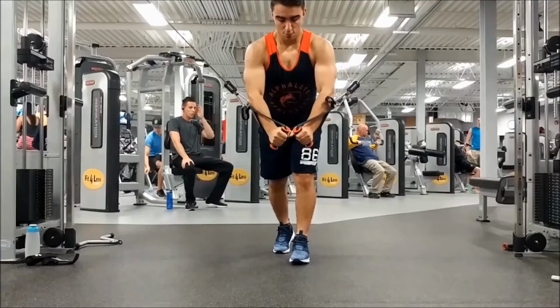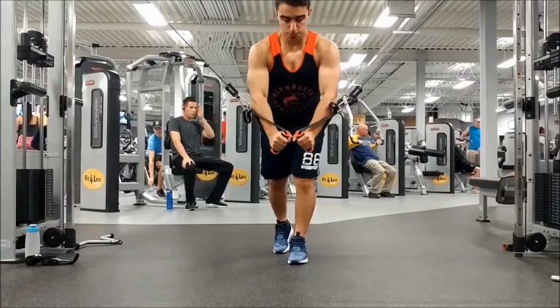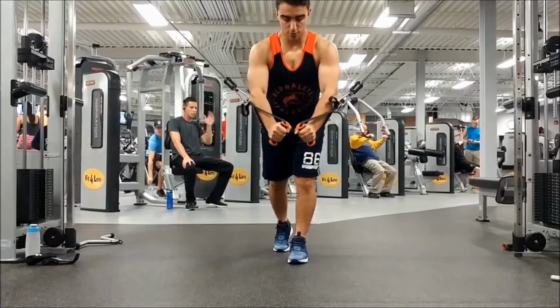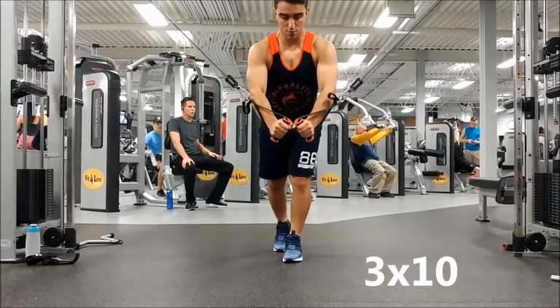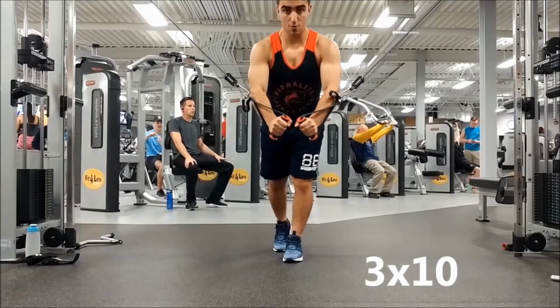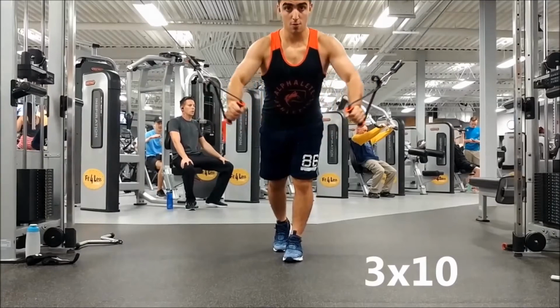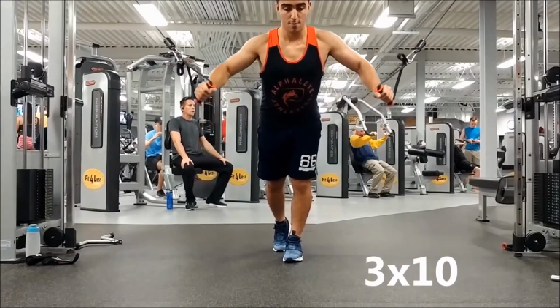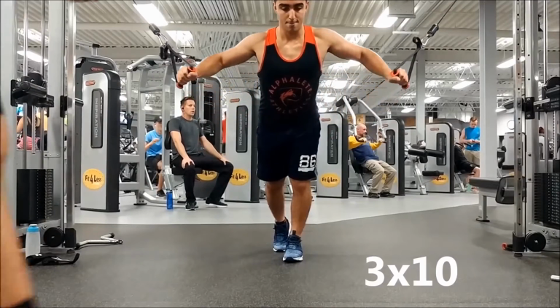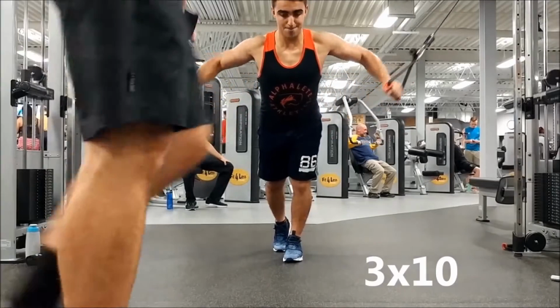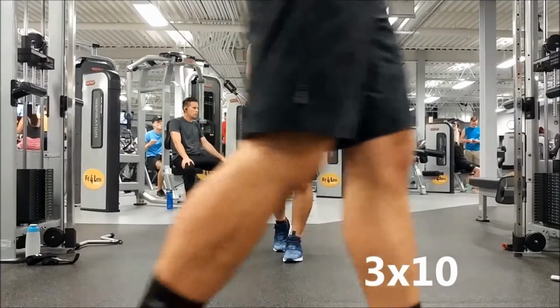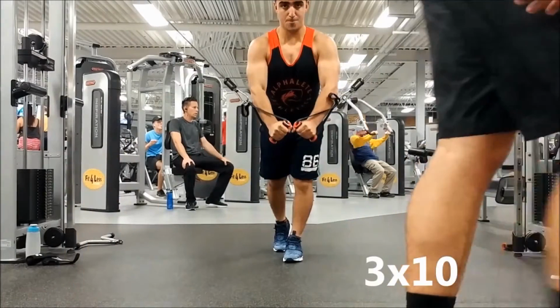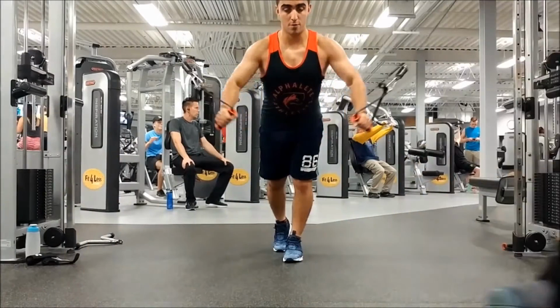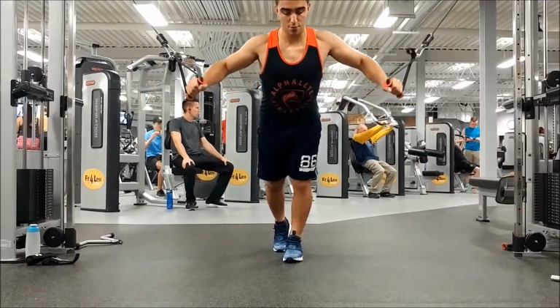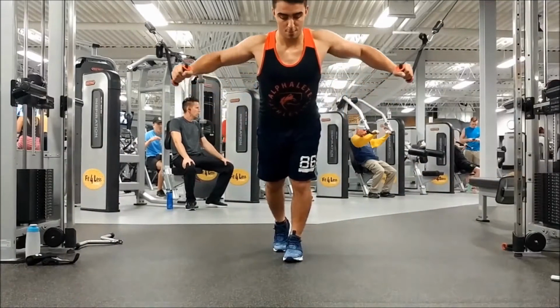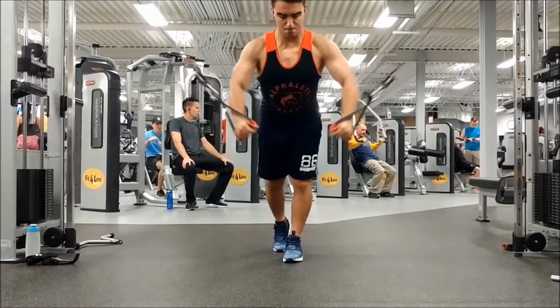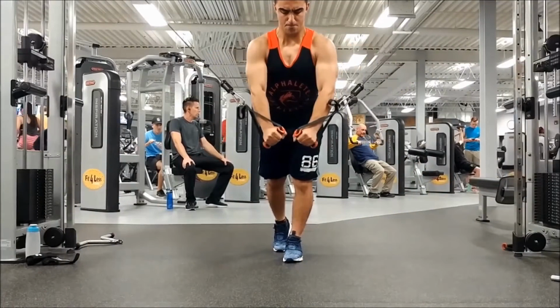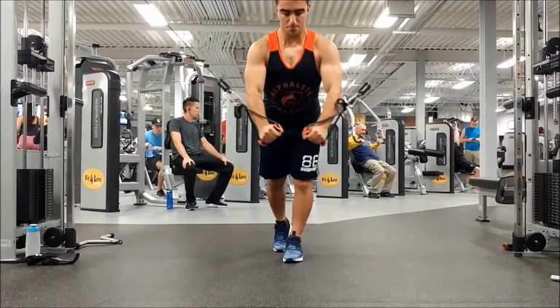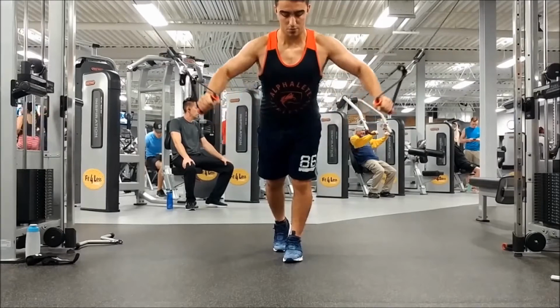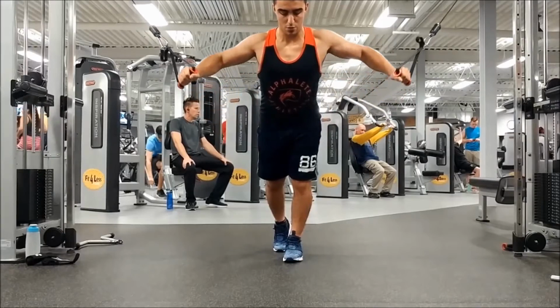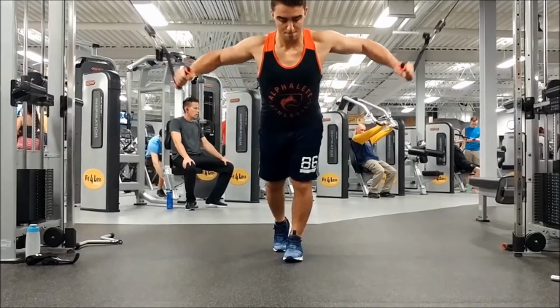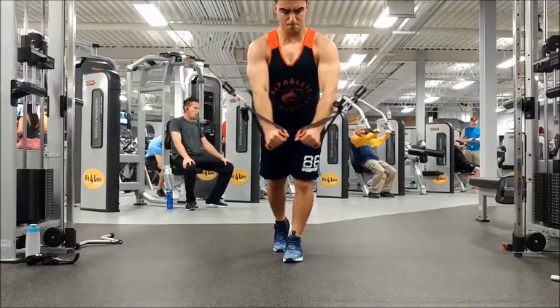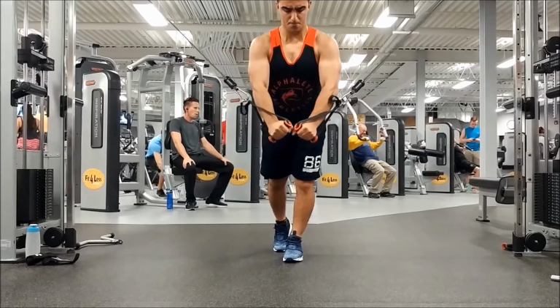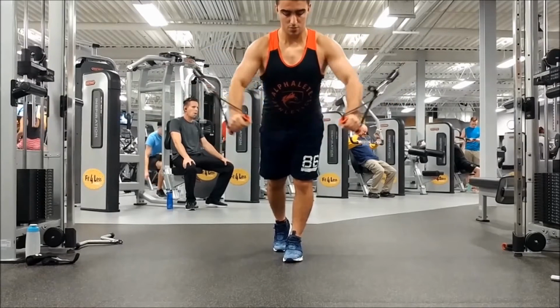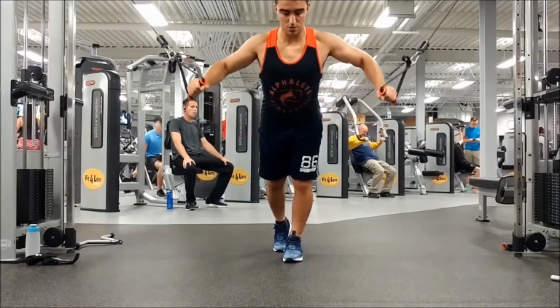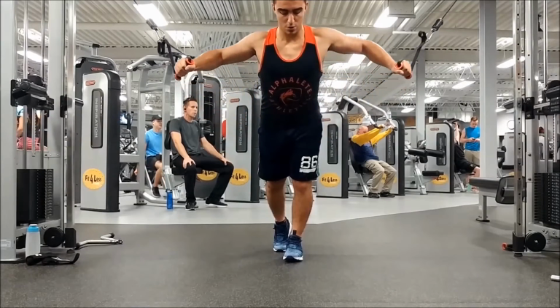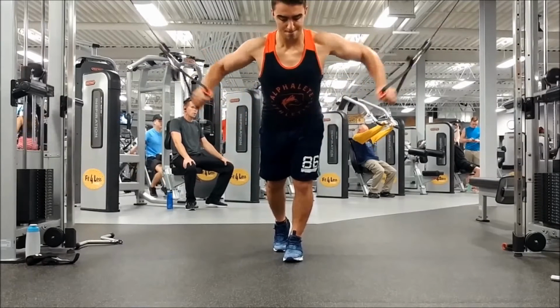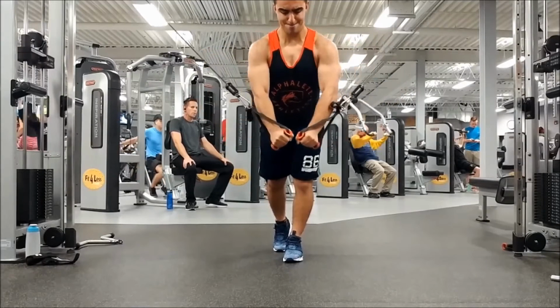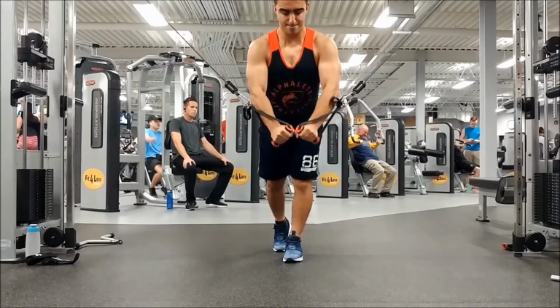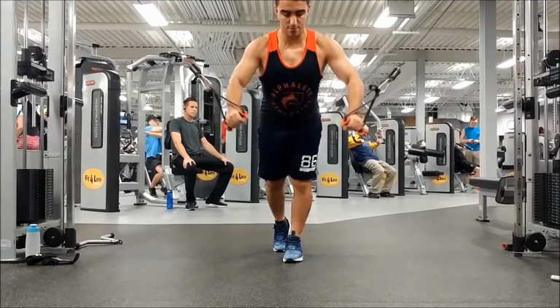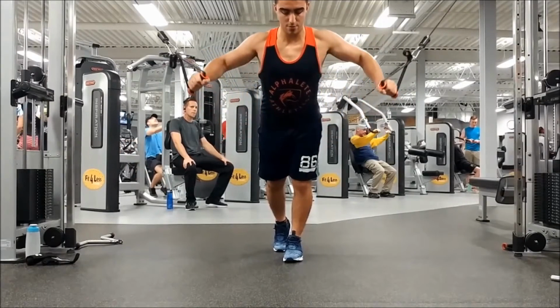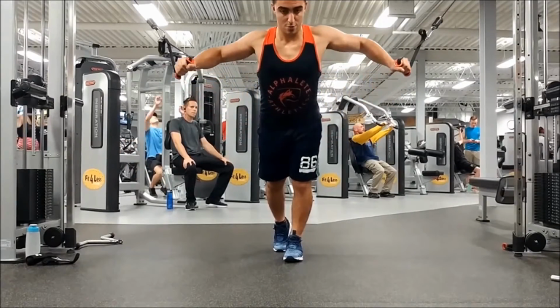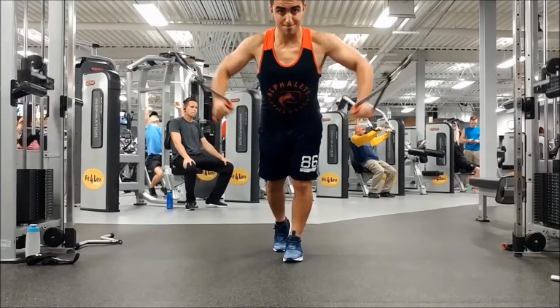For the last chest exercise I love doing chest flies as a finisher. I like doing this last because you can get a really good stretch going all the way out, then come back and get a nice squeeze — it really finishes off your chest workout.